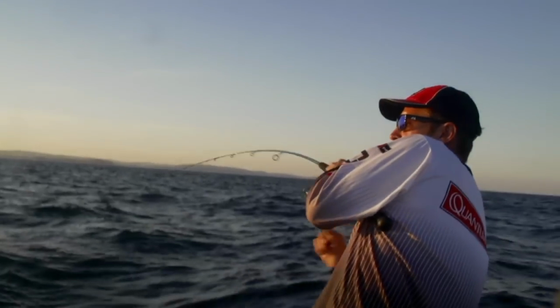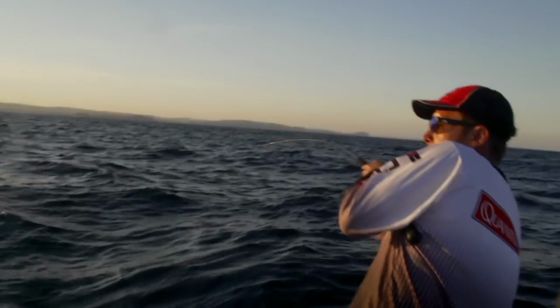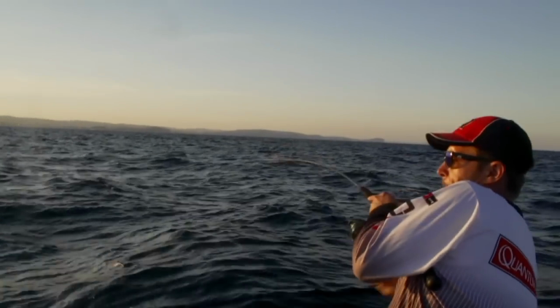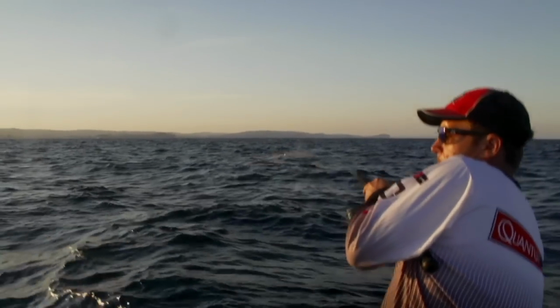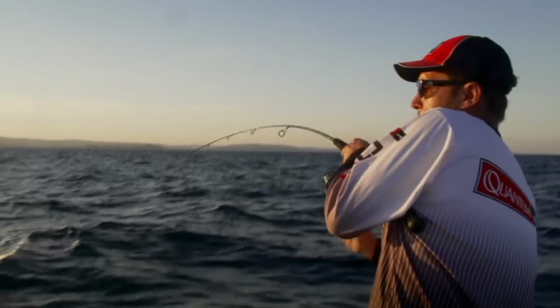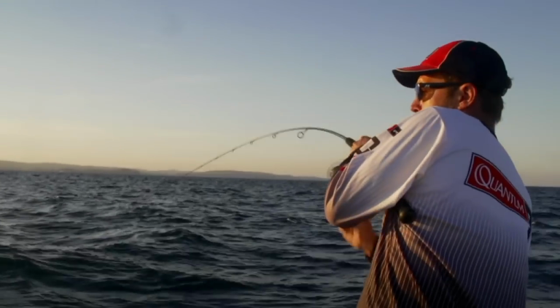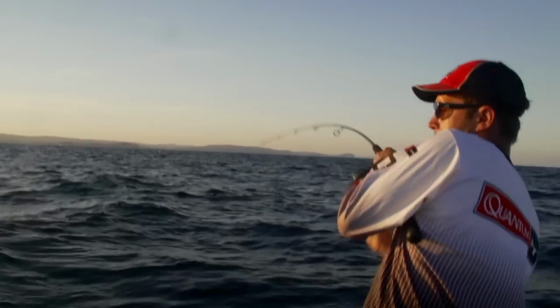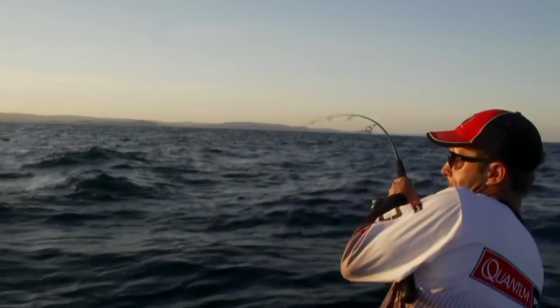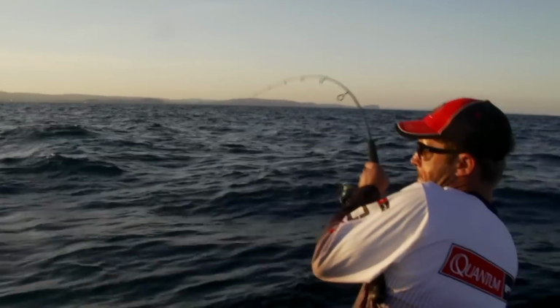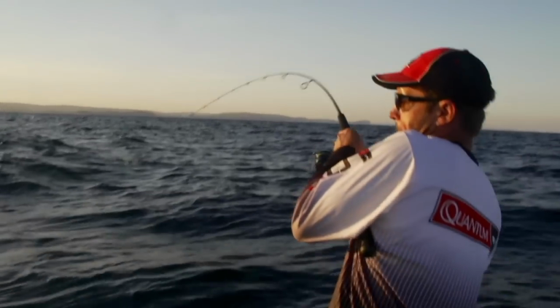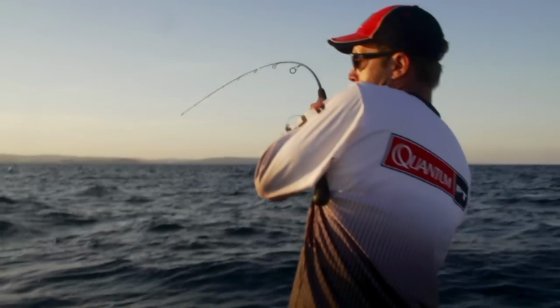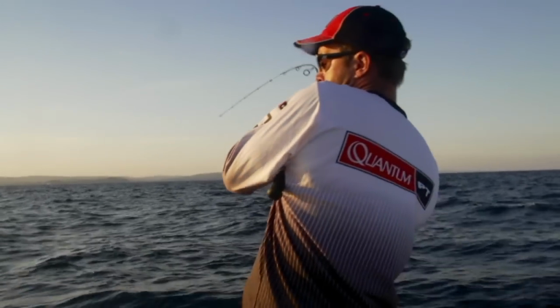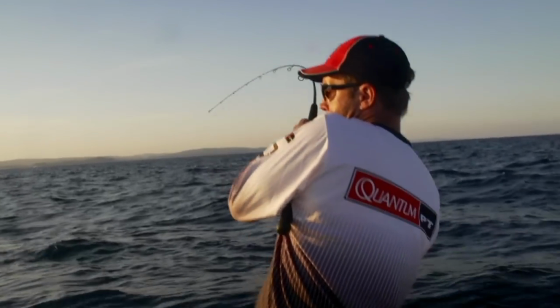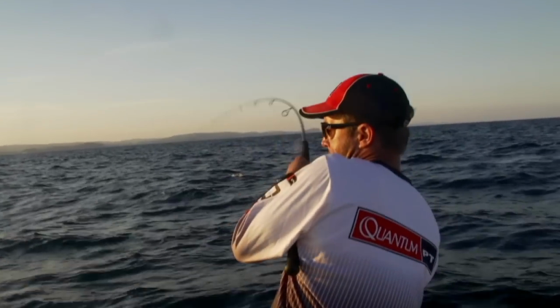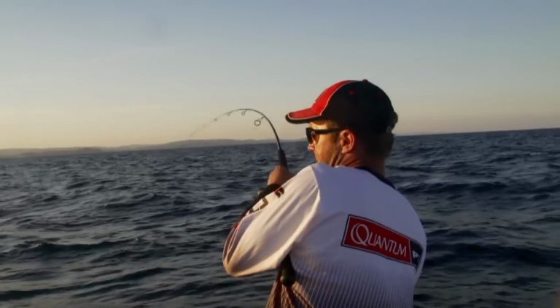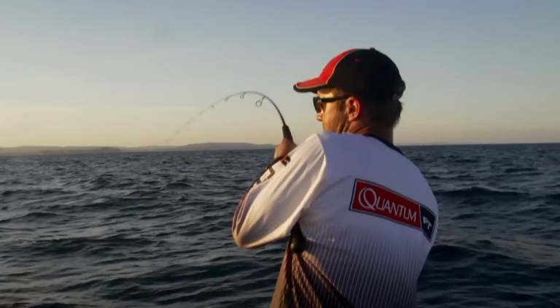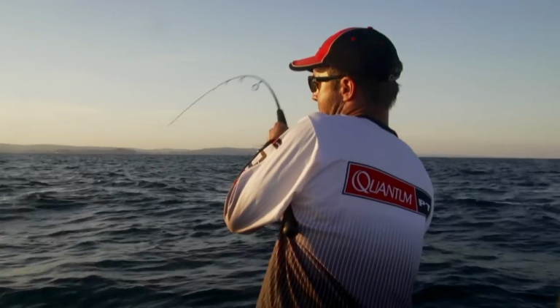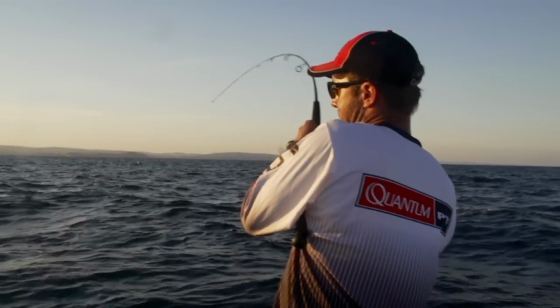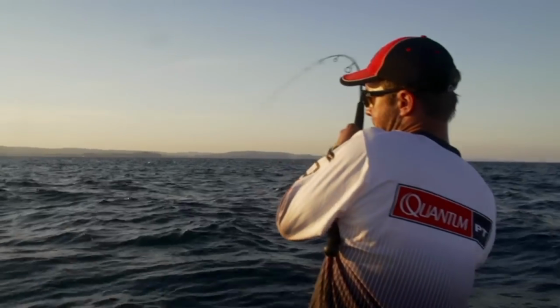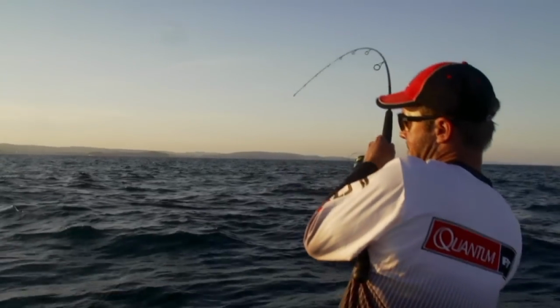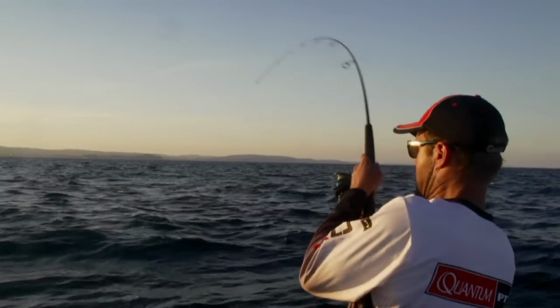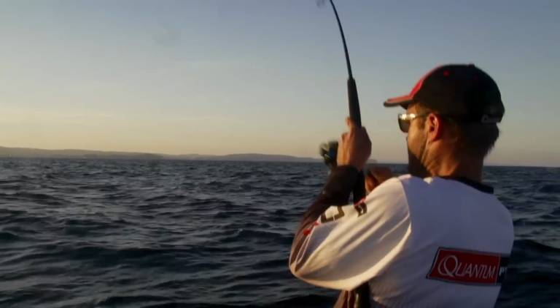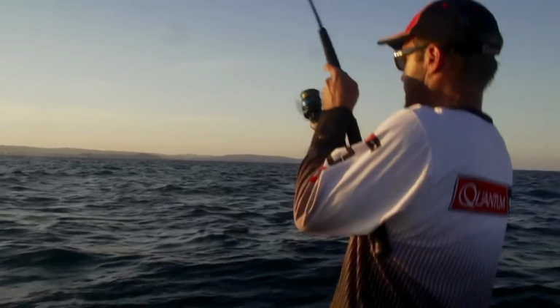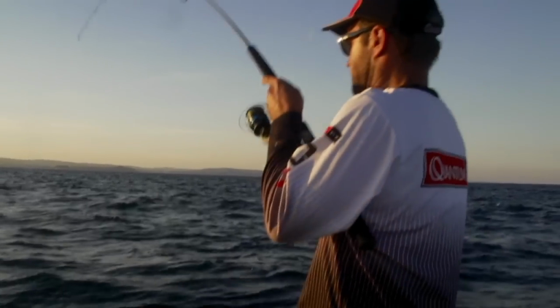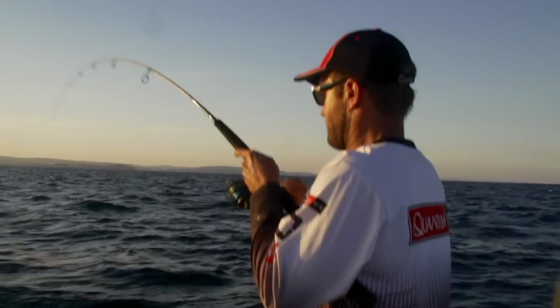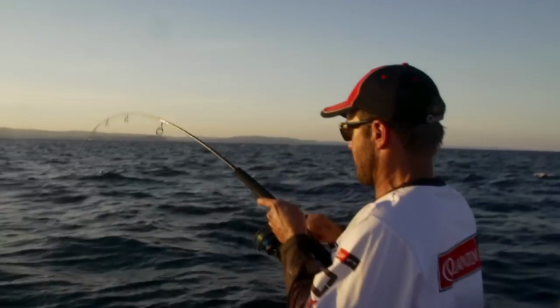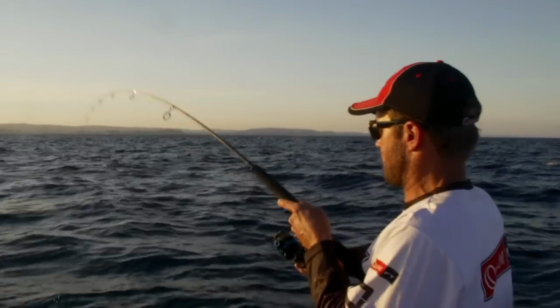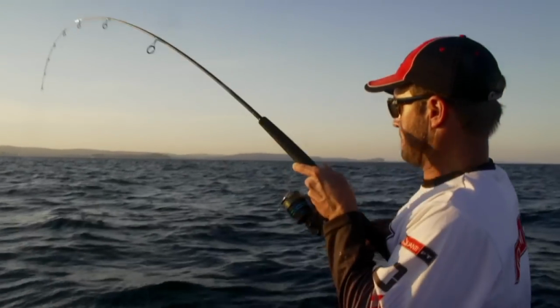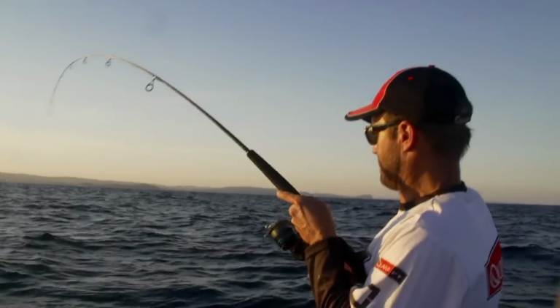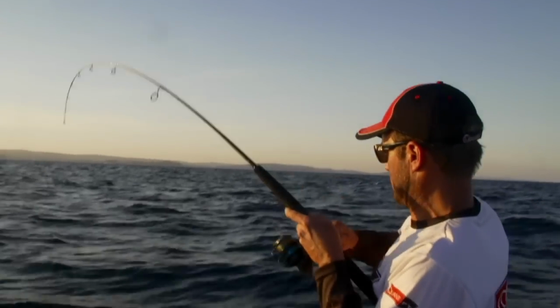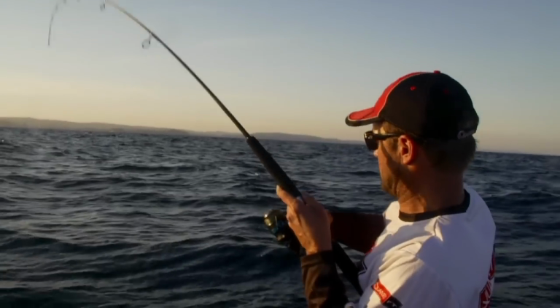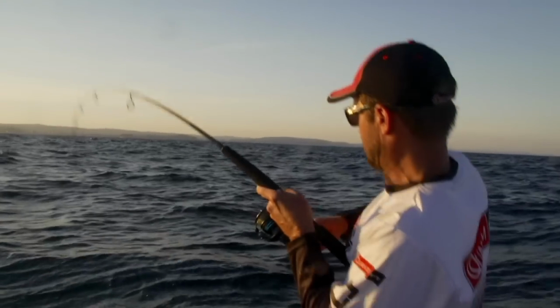When you feel that little bit of weight, or even when the snapper starts to take off and the line starts dumping, keep winding until you know that you've actually got that fish firmly hooked.